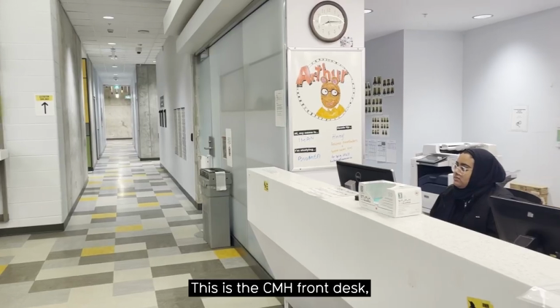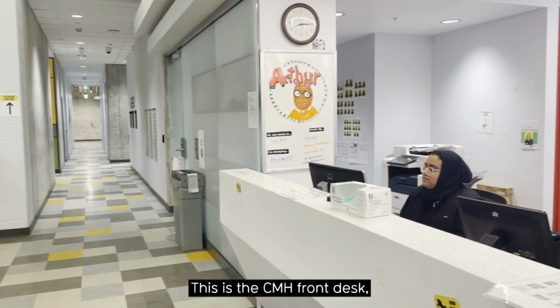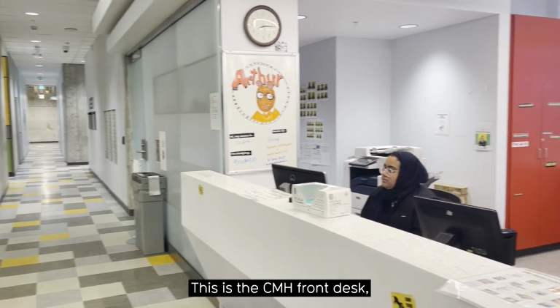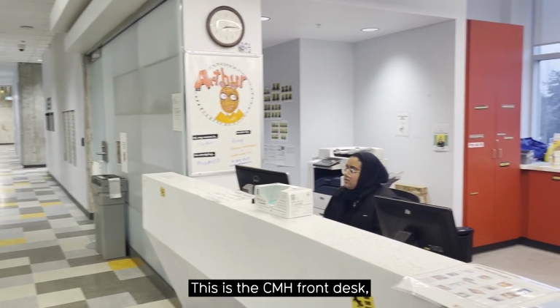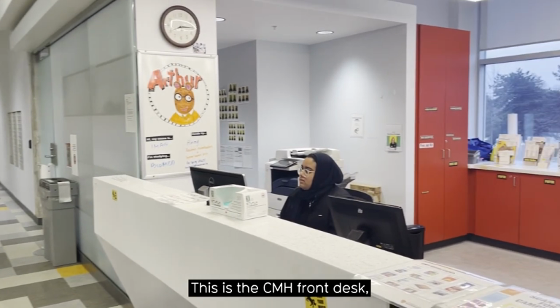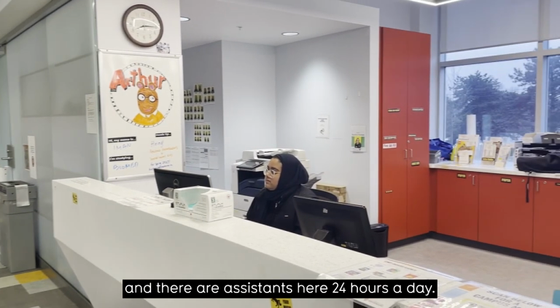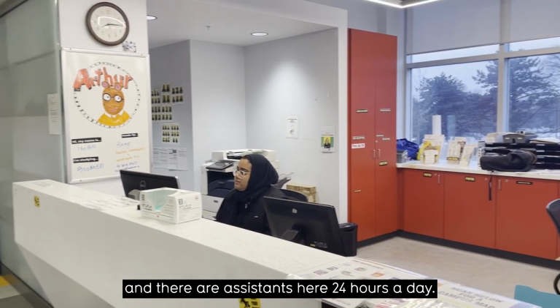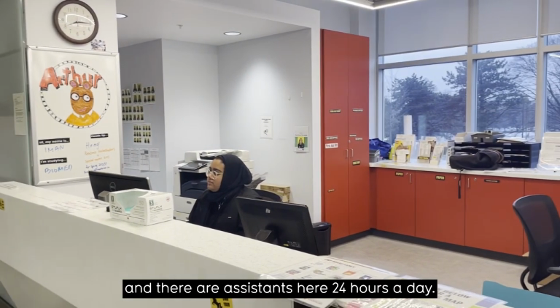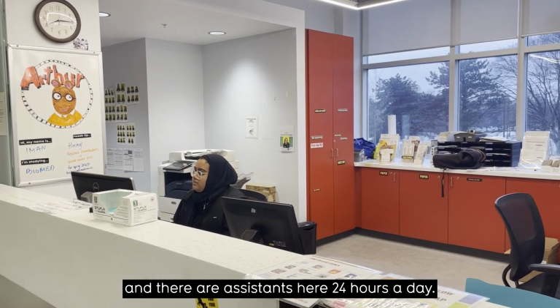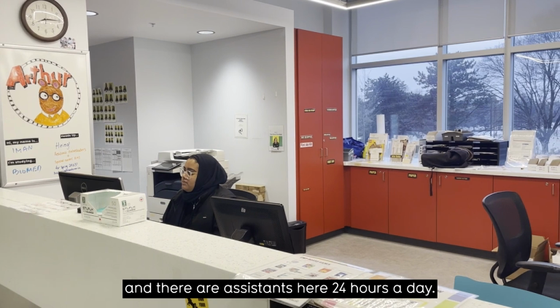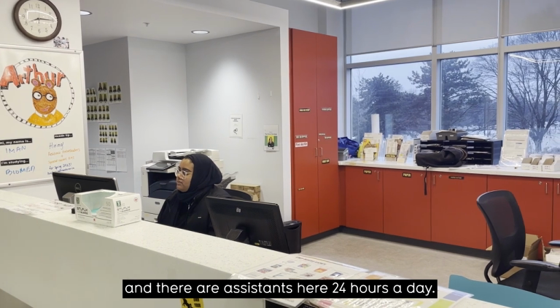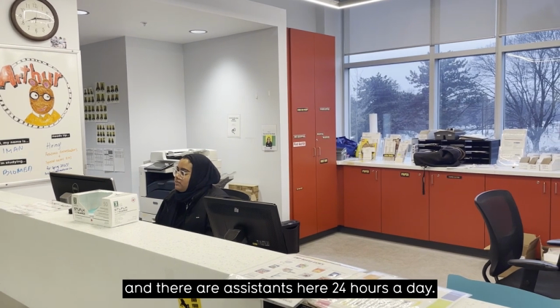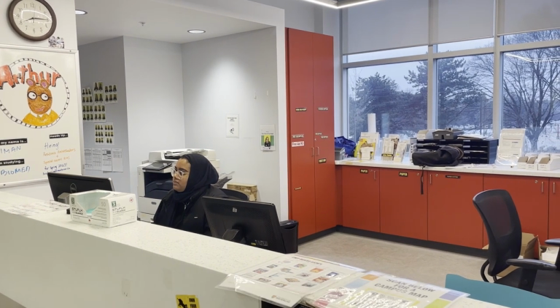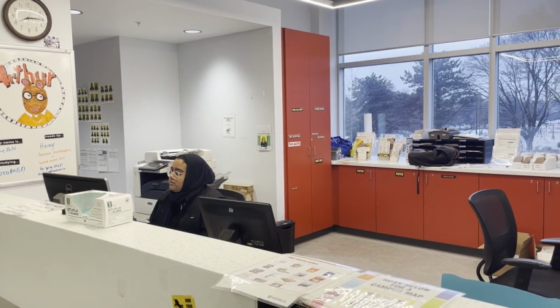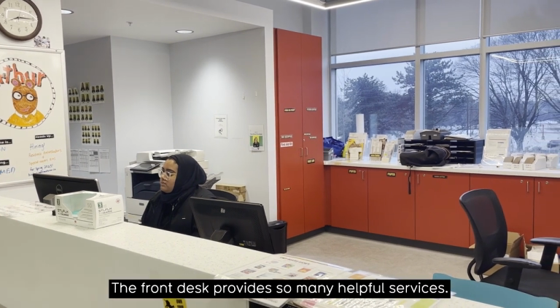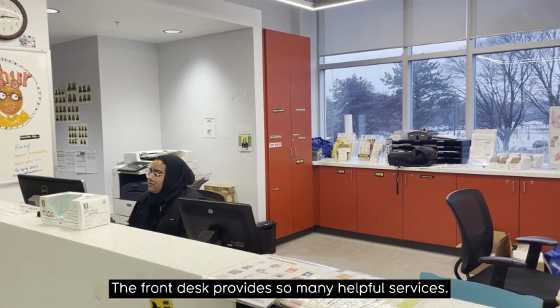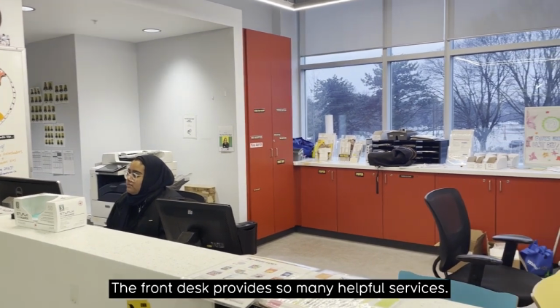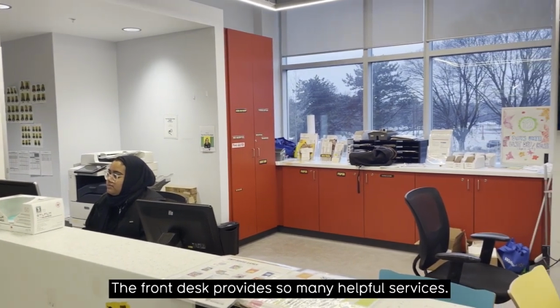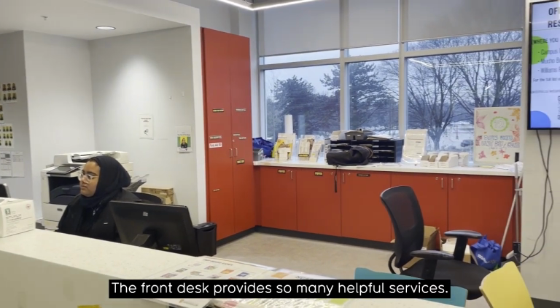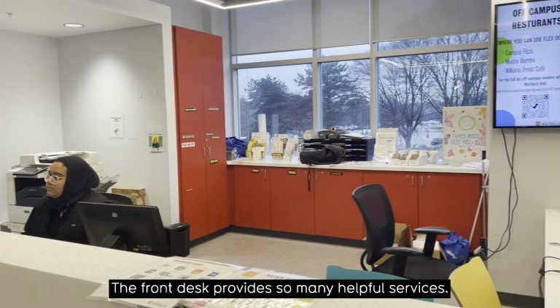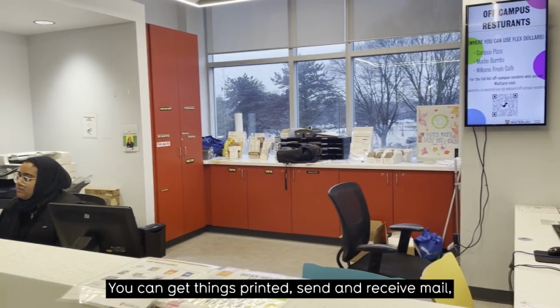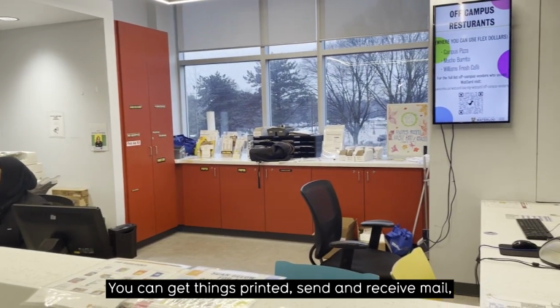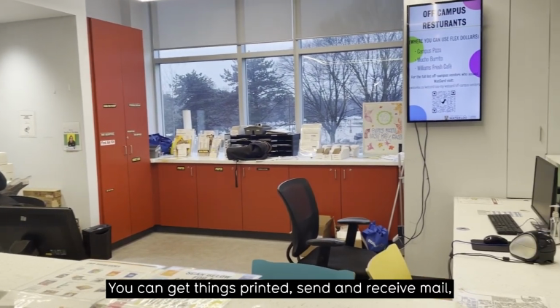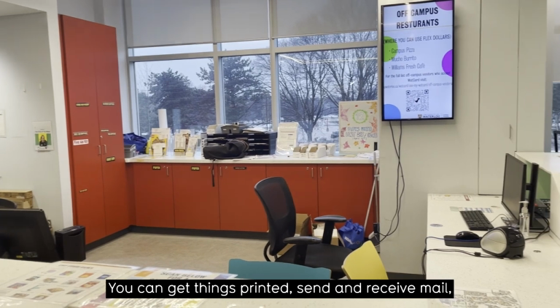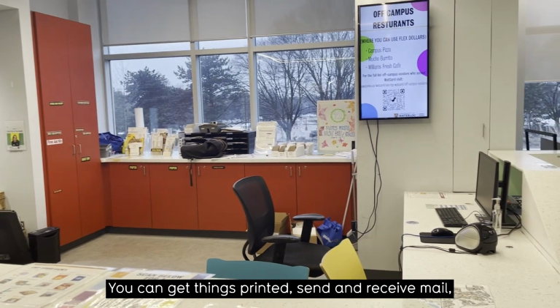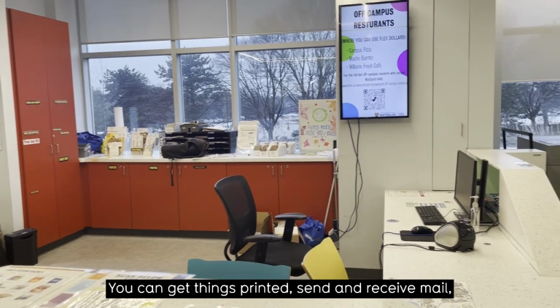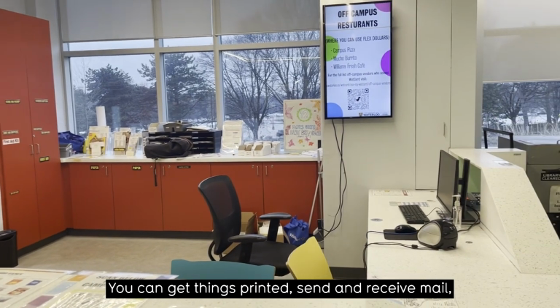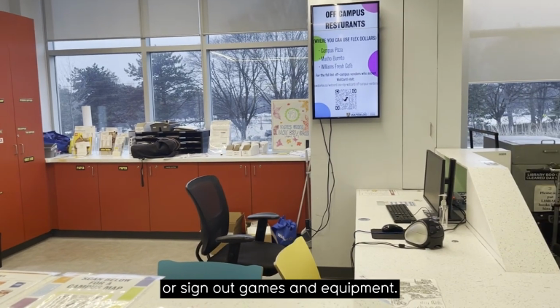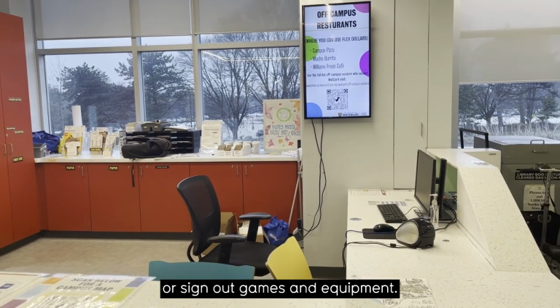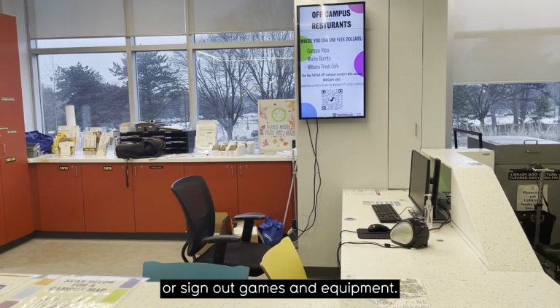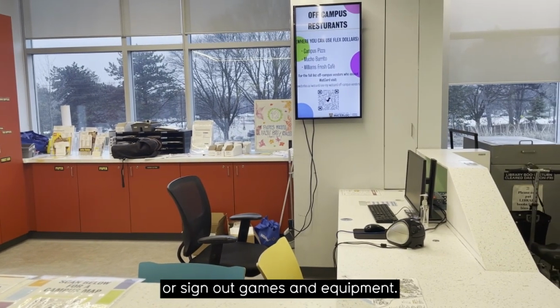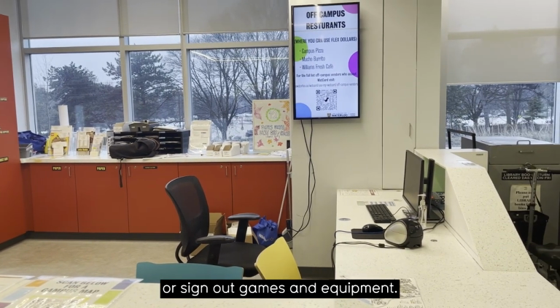This is the CMH front desk, and there are assistants here 24 hours a day. The front desk provides so many helpful services — you can get things printed, send and receive mail, or sign out games and equipment.